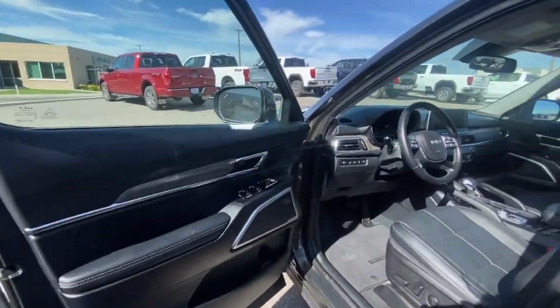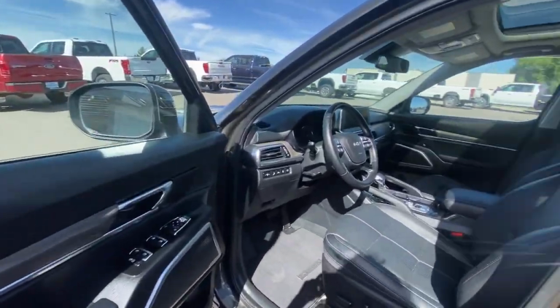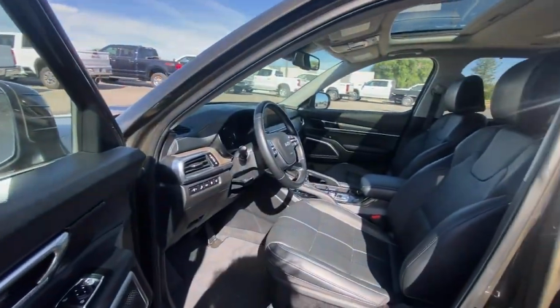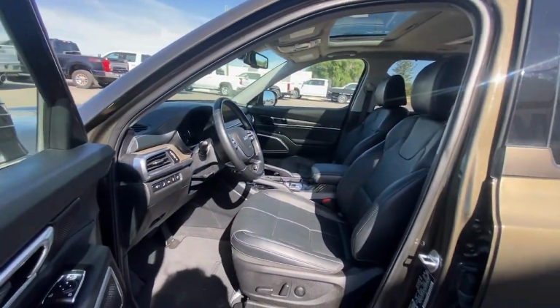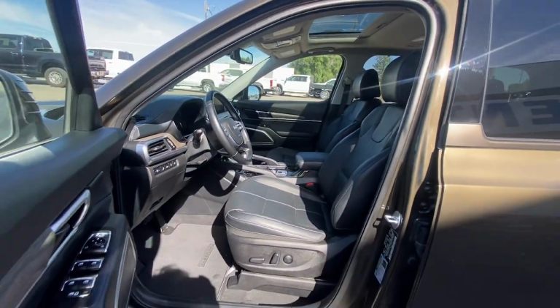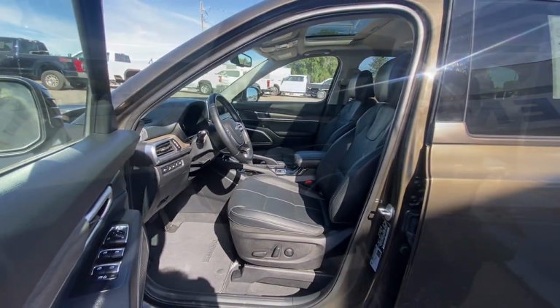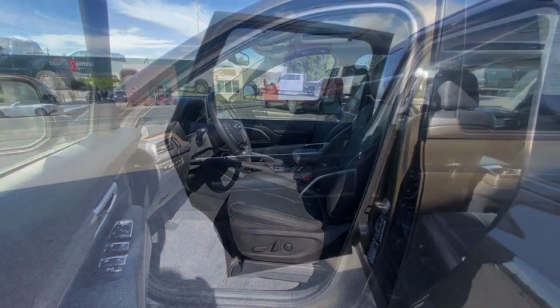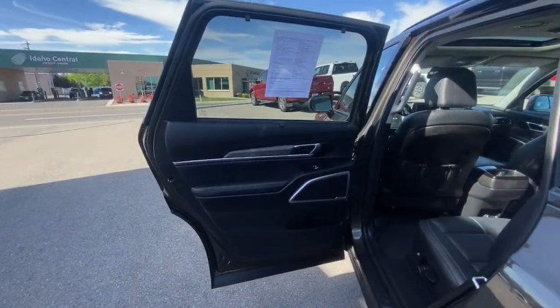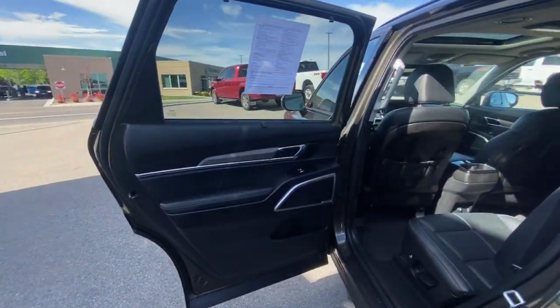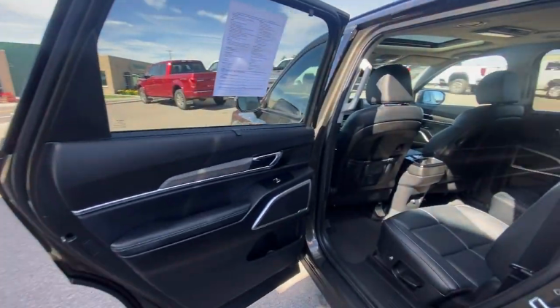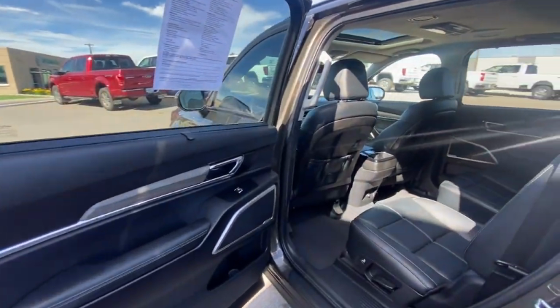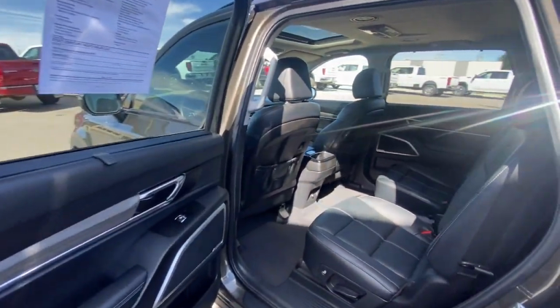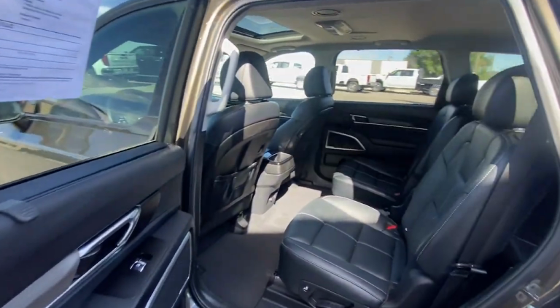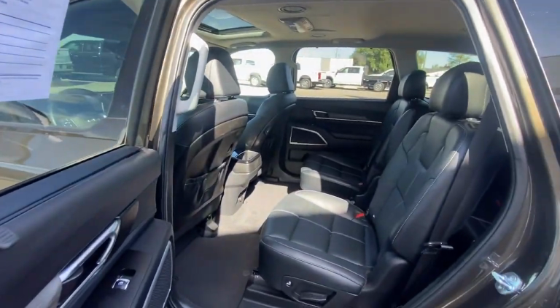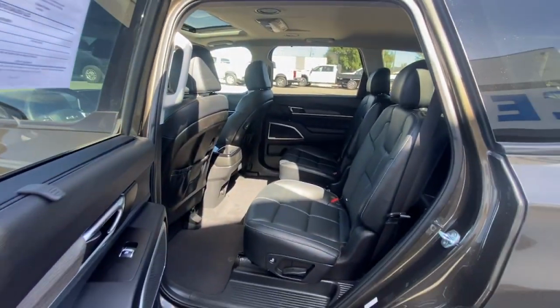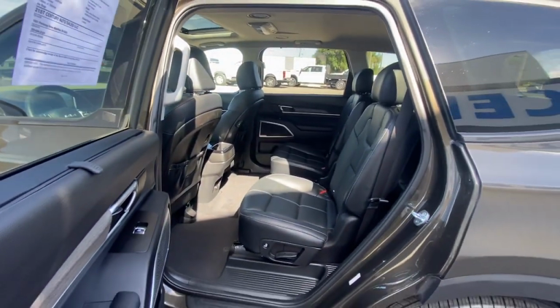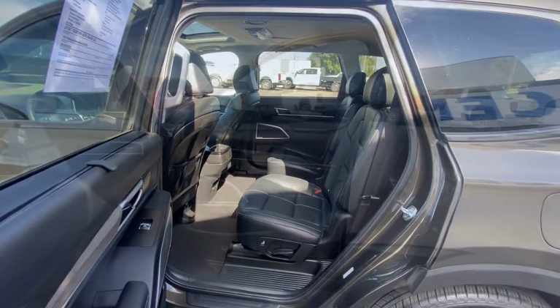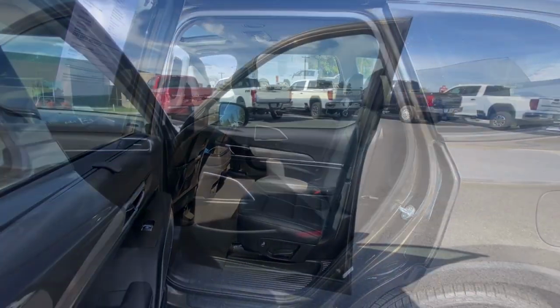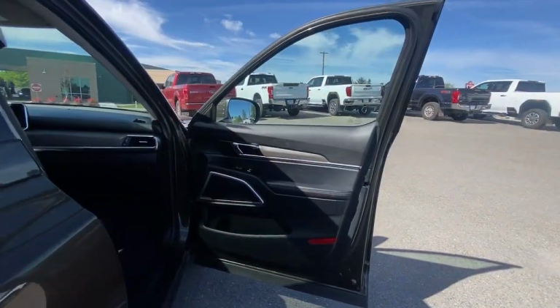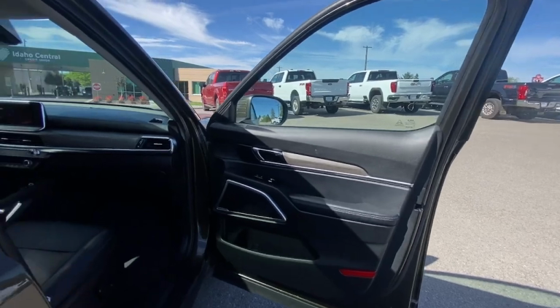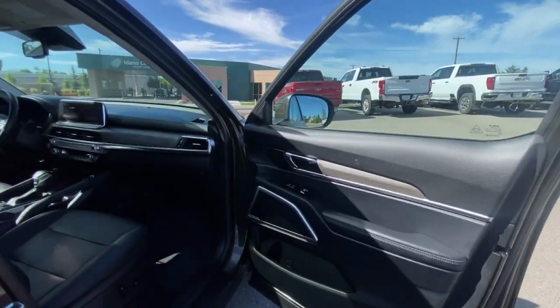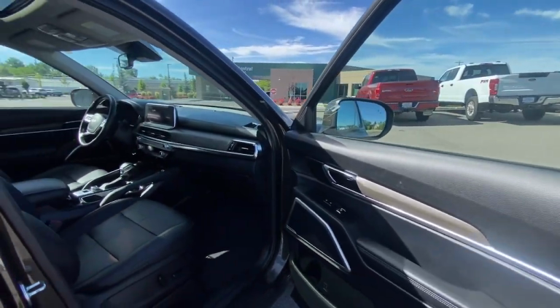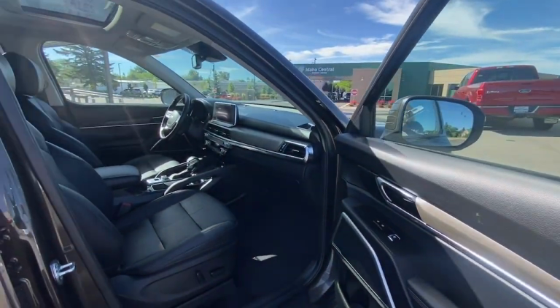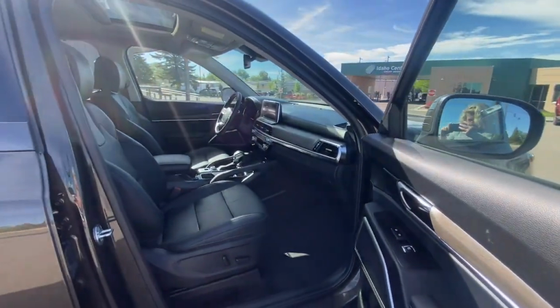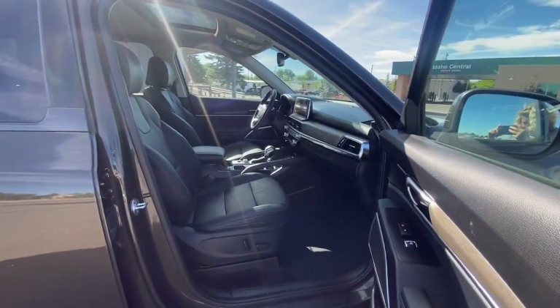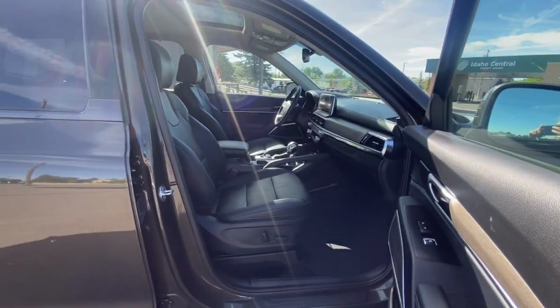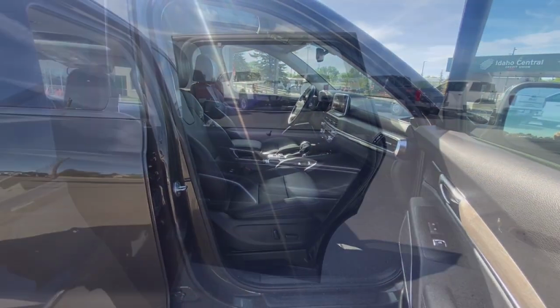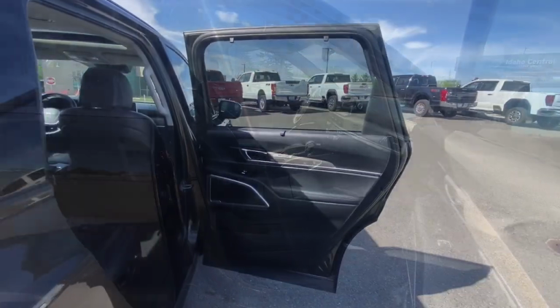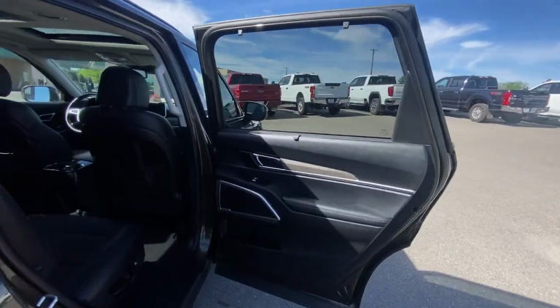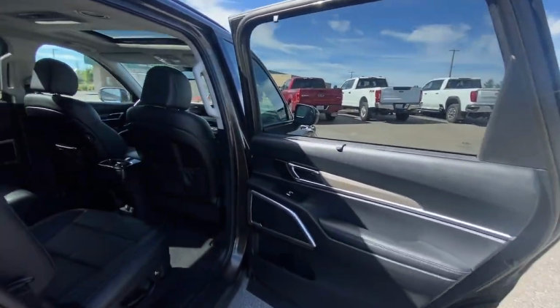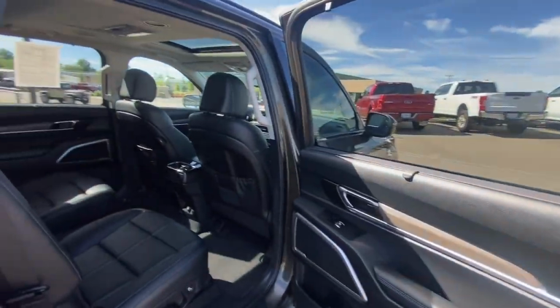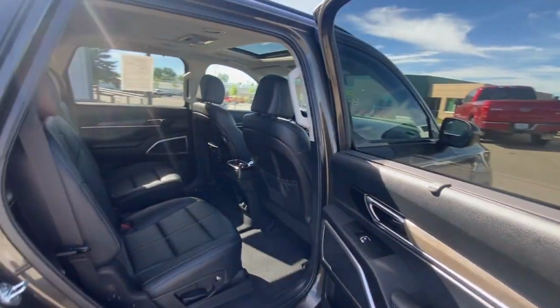Heated steering wheel, Apple CarPlay and/or Android Auto, navigation system, keyless entry, sun/moonroof, heated mirrors, remote engine start, backup camera, and cooled front seats.